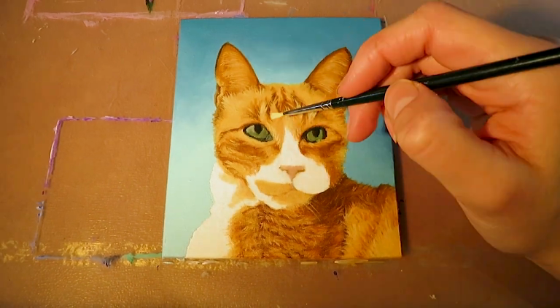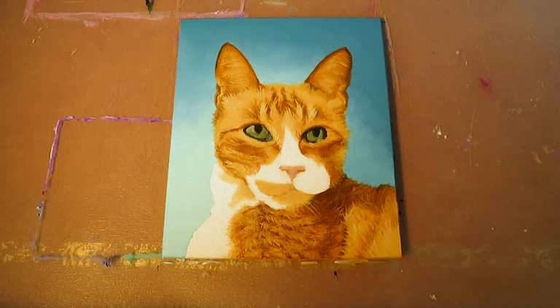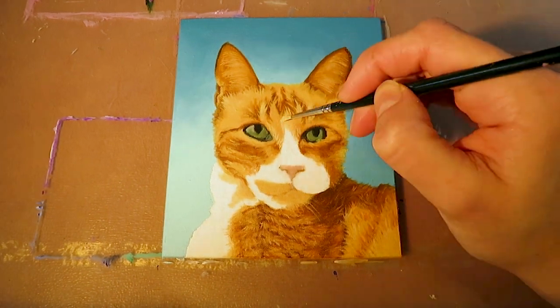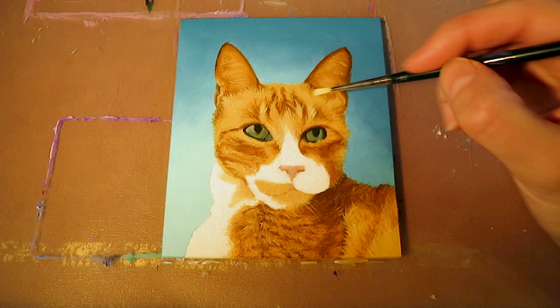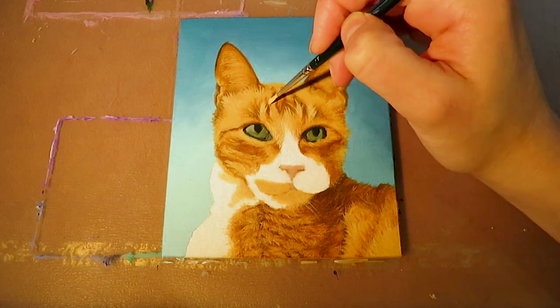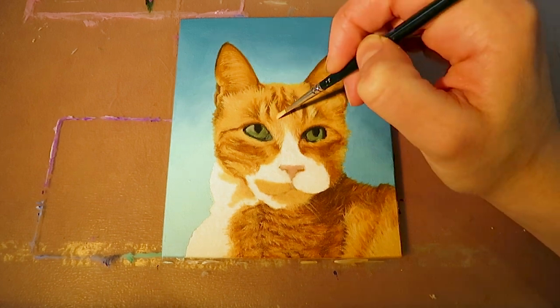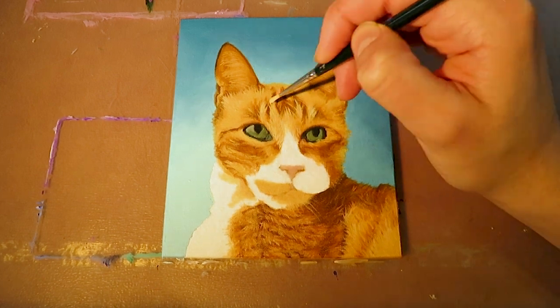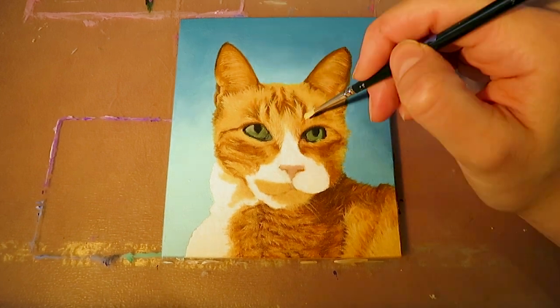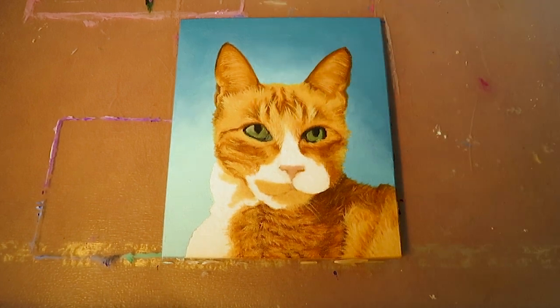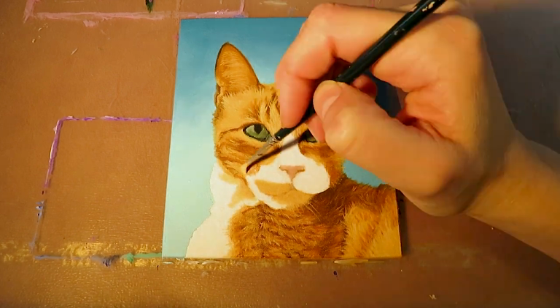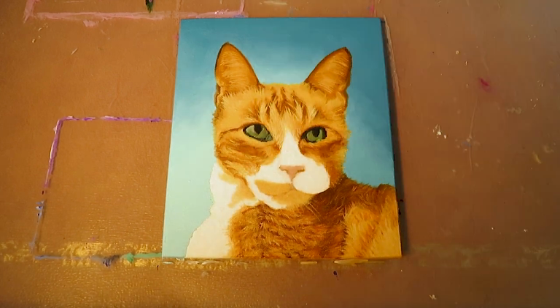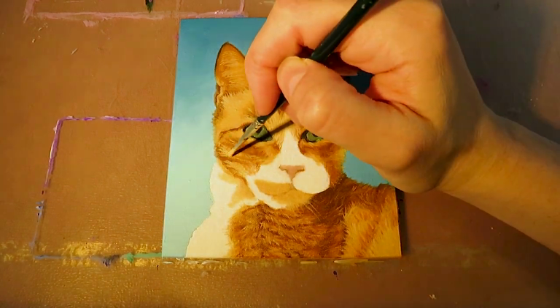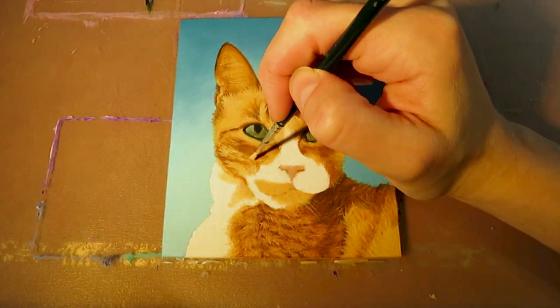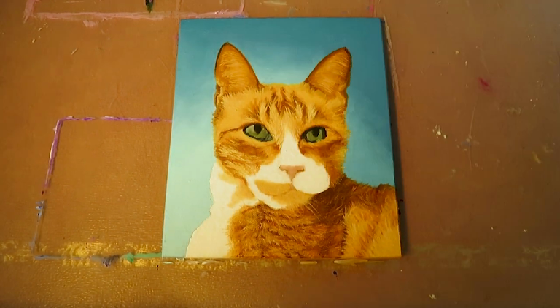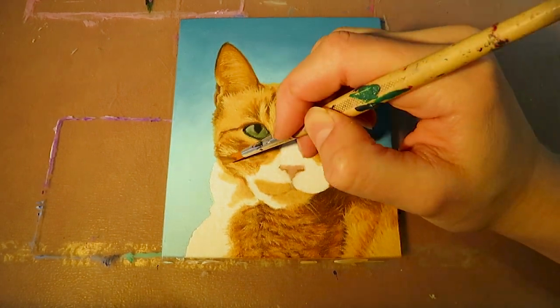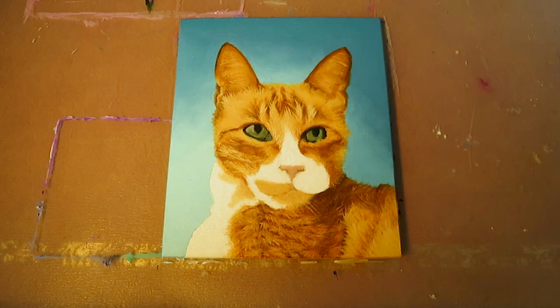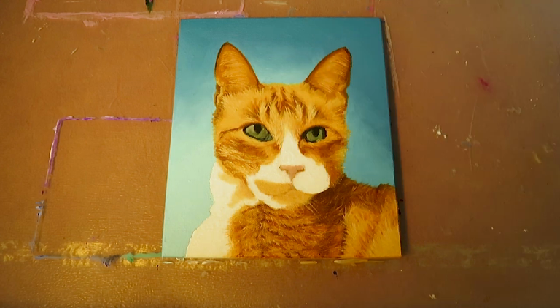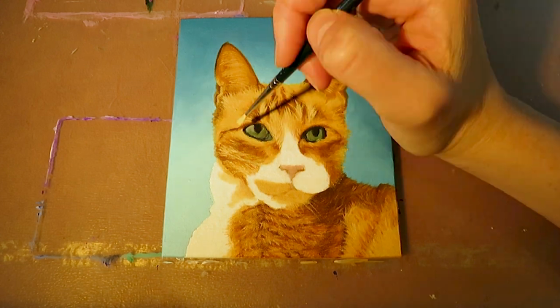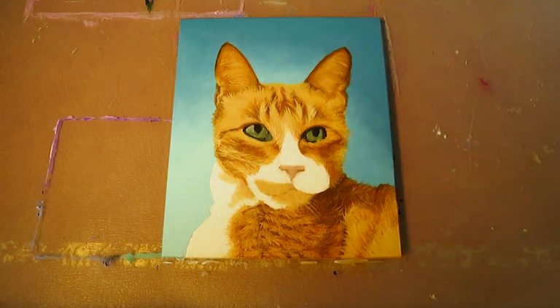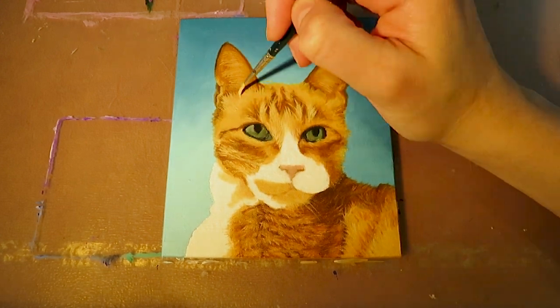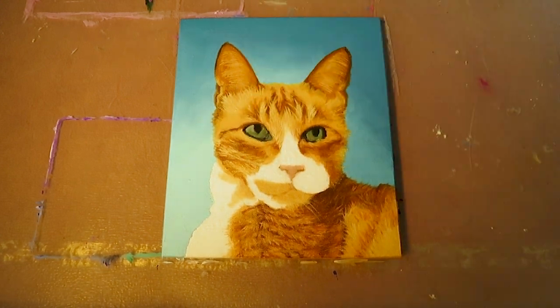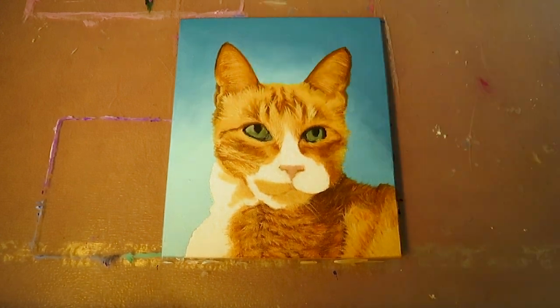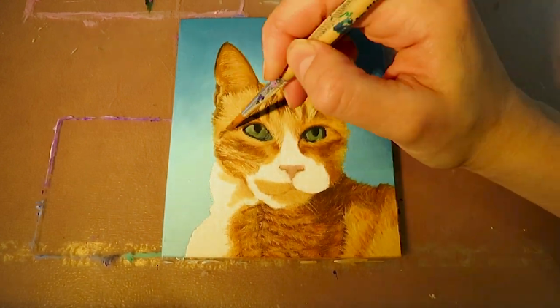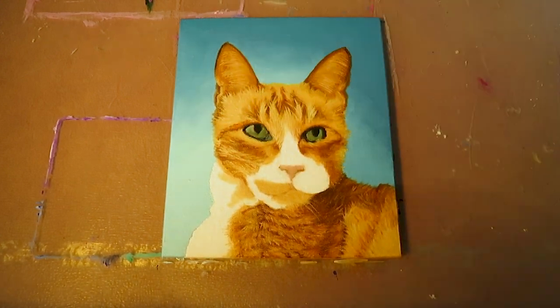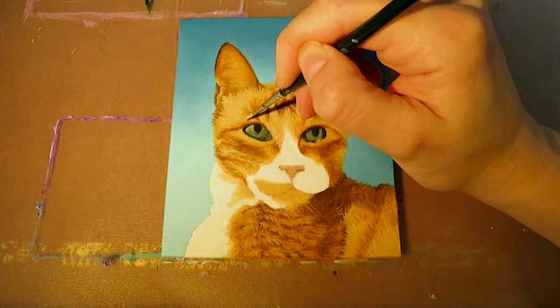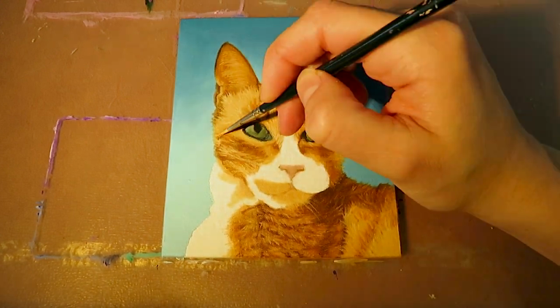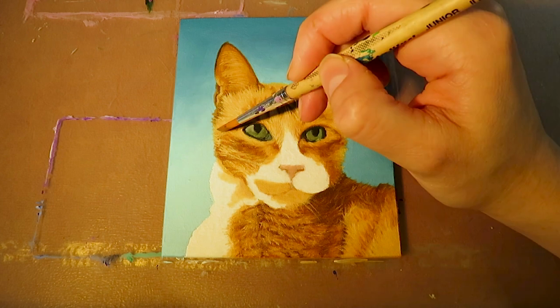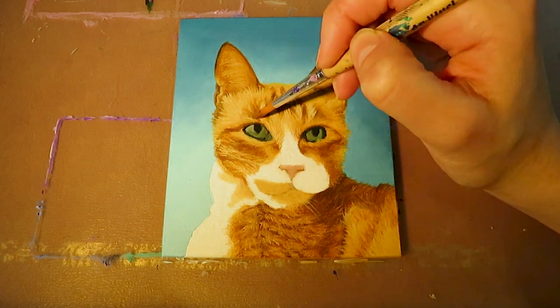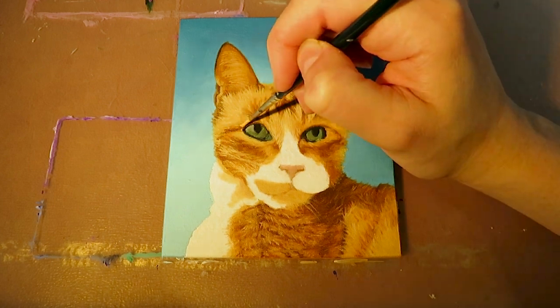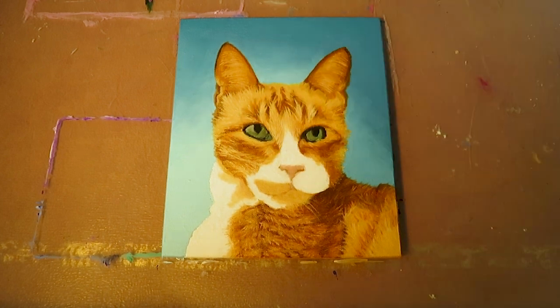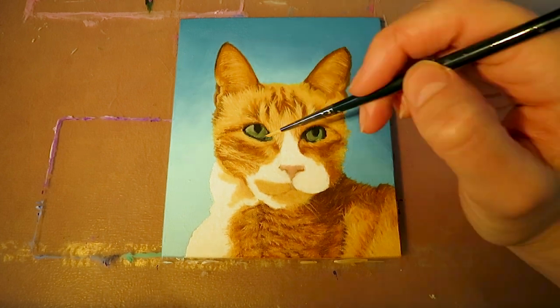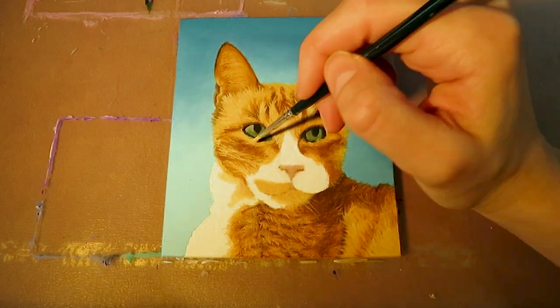After that I paint all the highlighted hairs. Here you have to take into consideration which part of the face gets lit up the most and paint the brightest hairs in this area. In this case it is the left hand side of the face.